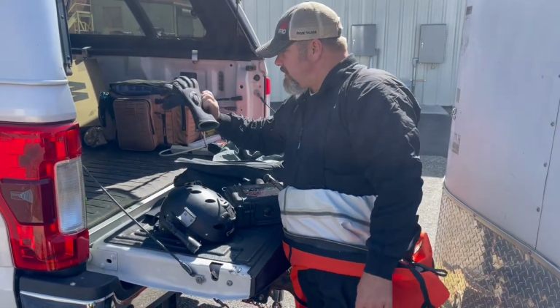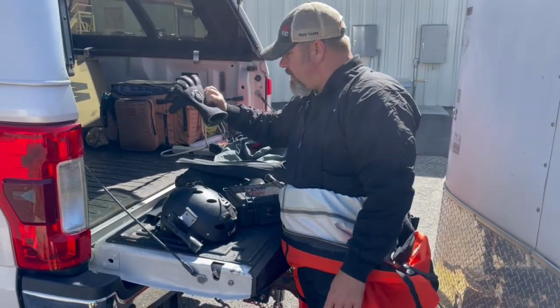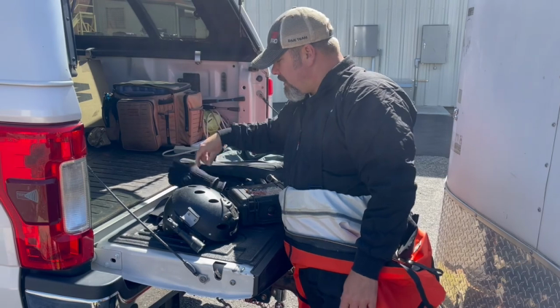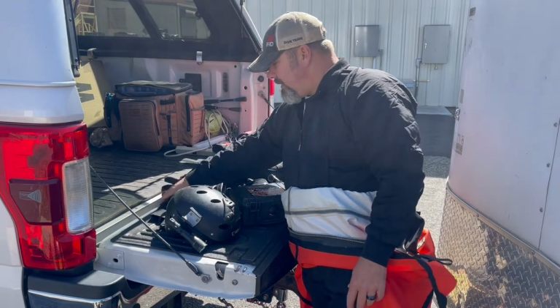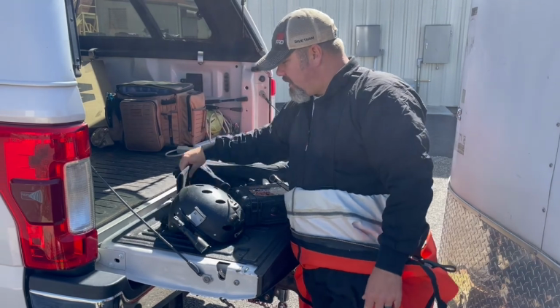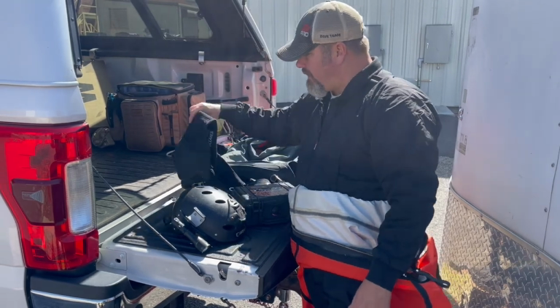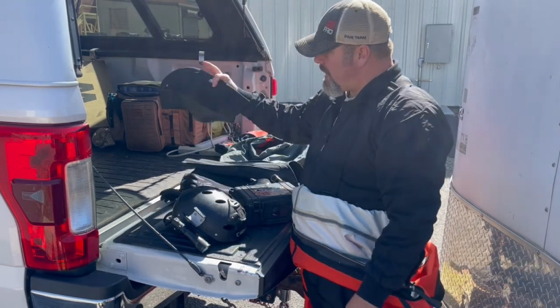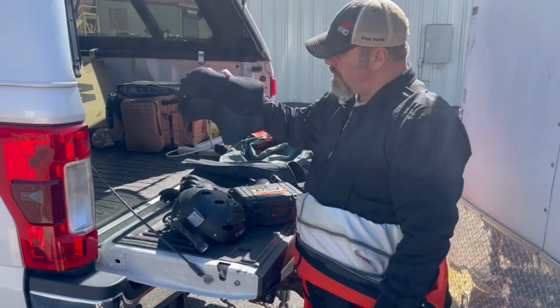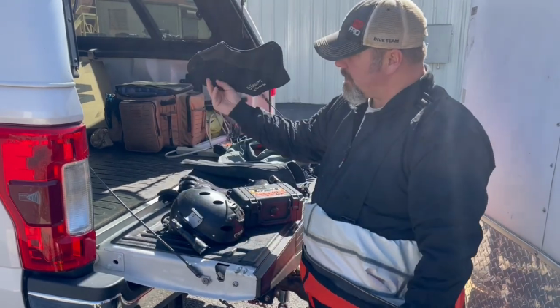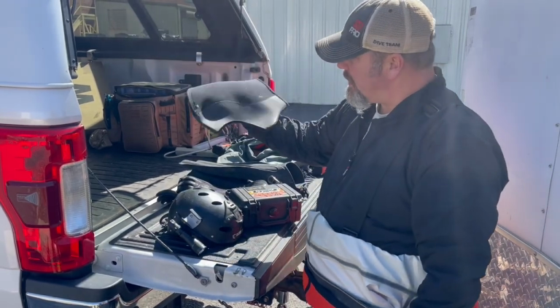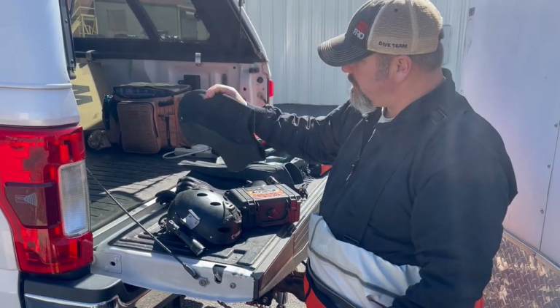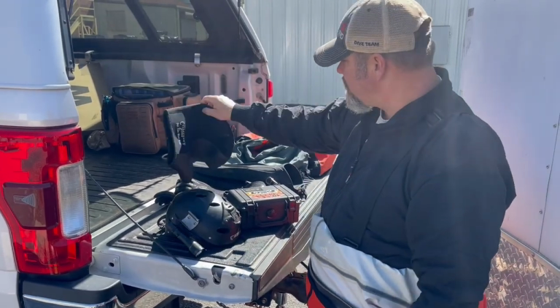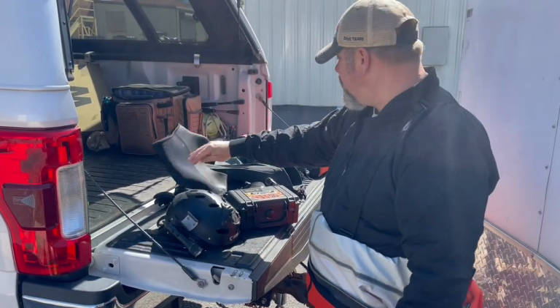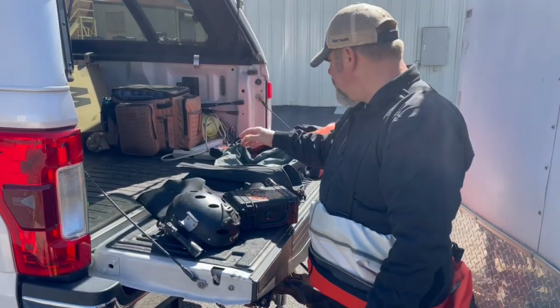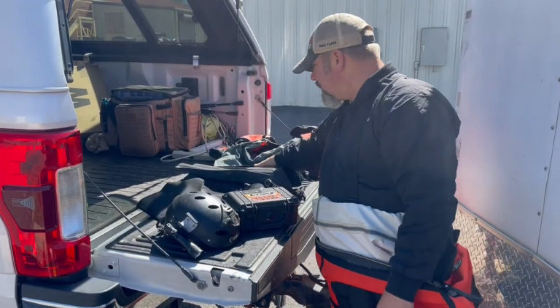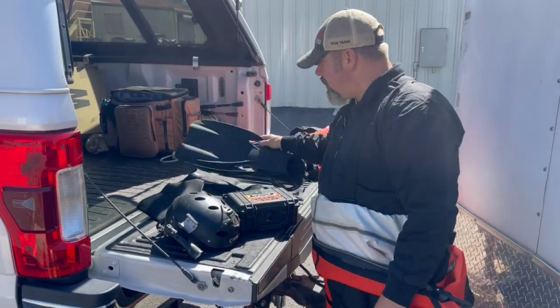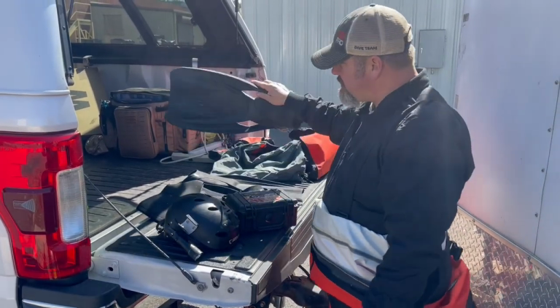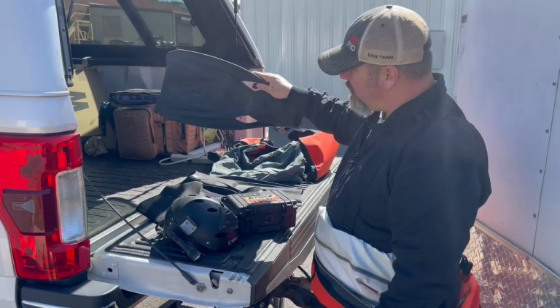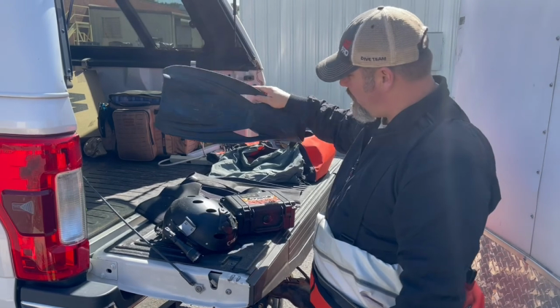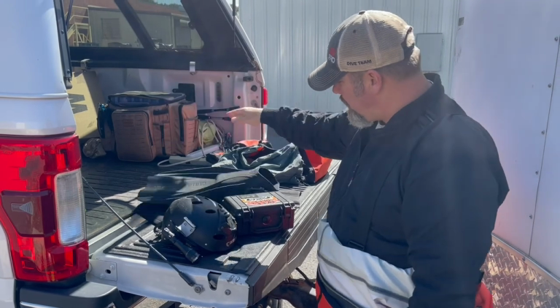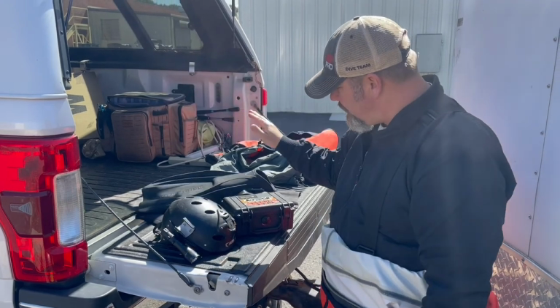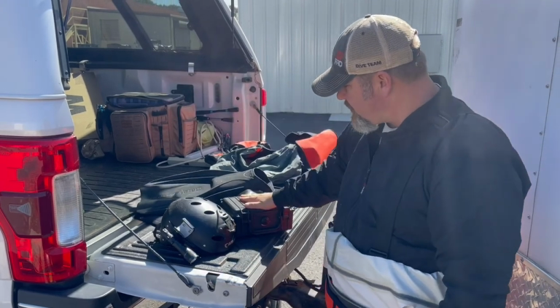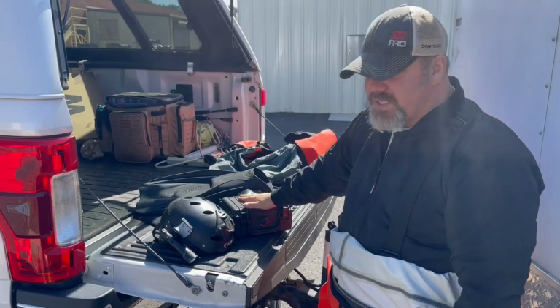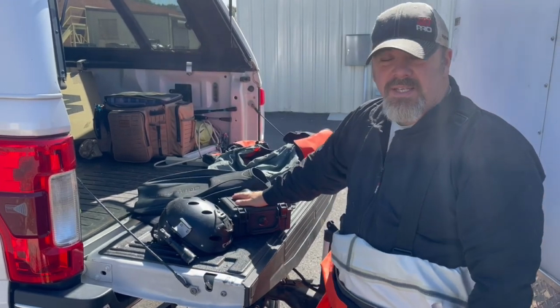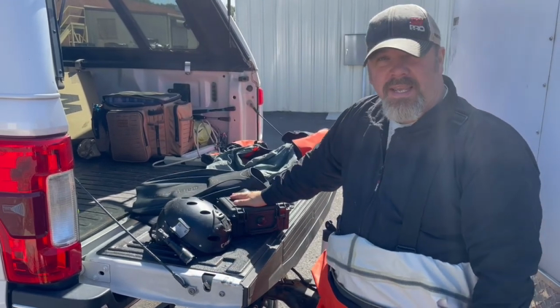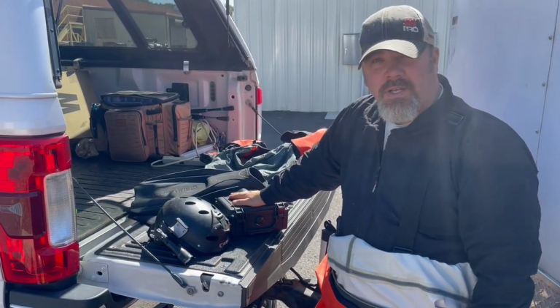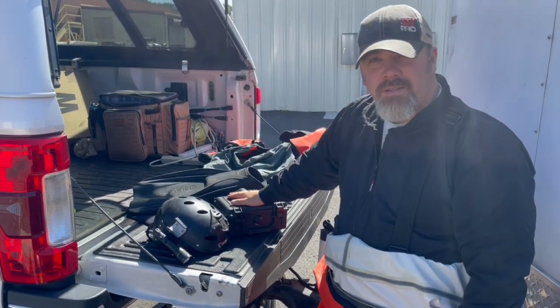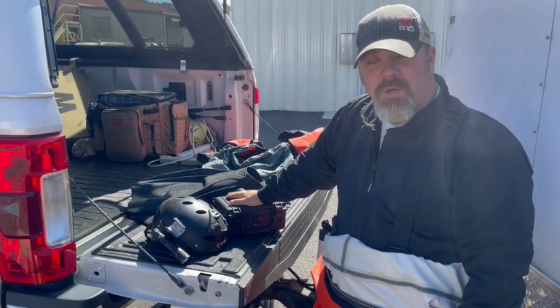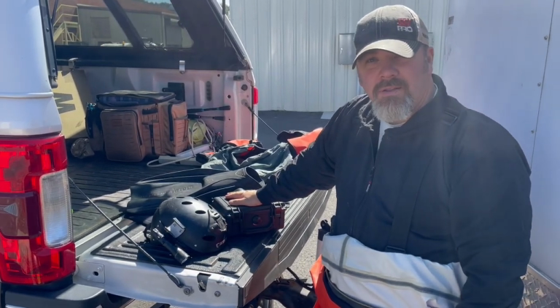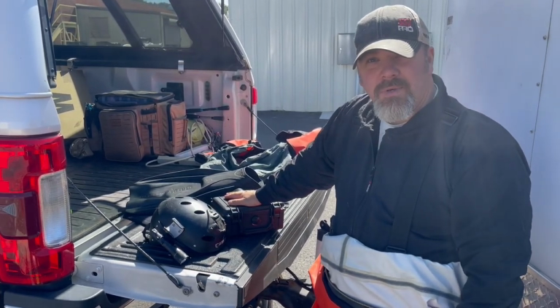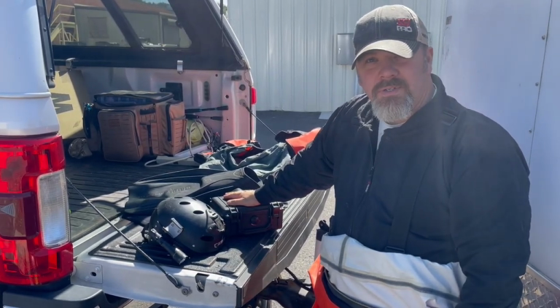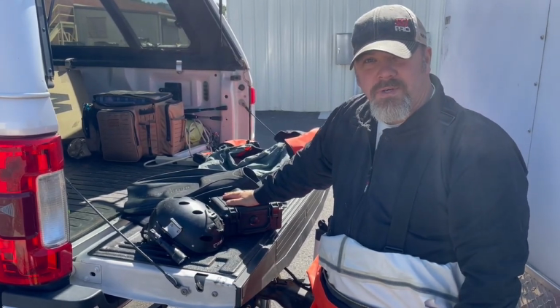Standard Dakota gloves, Kevlar line, Comfort Zone Scuba hood. Got my Mares power planer and then I've got my trusty camera that we'll be getting all the underwater footage for you.